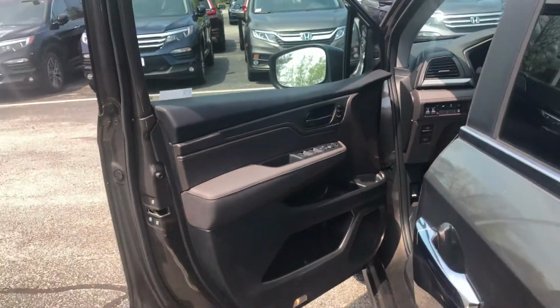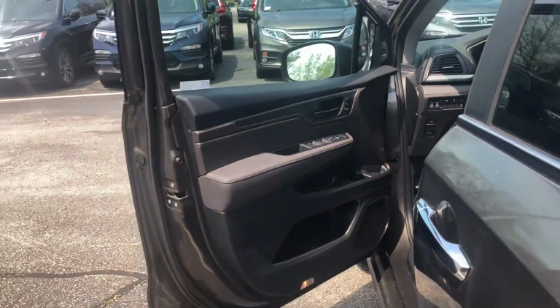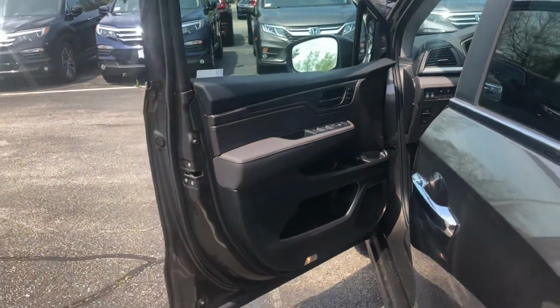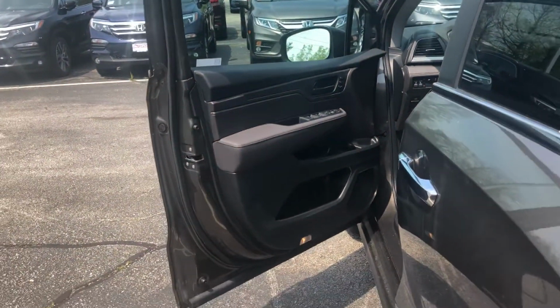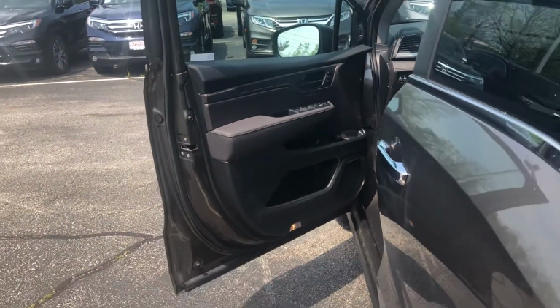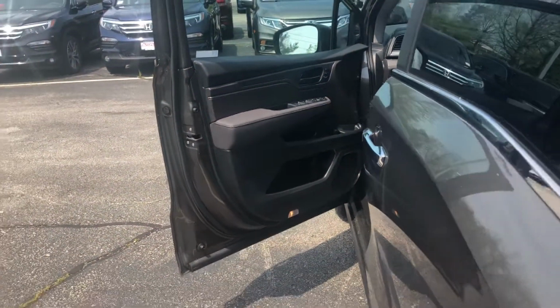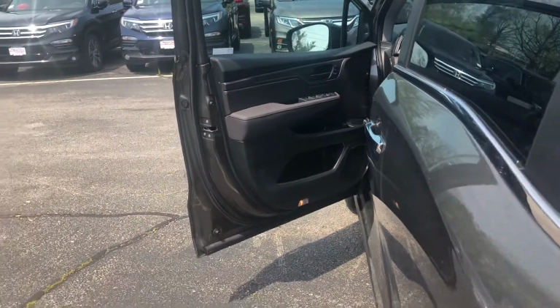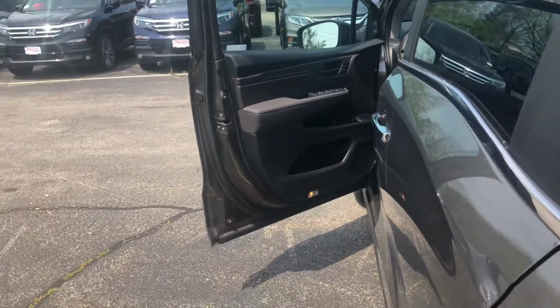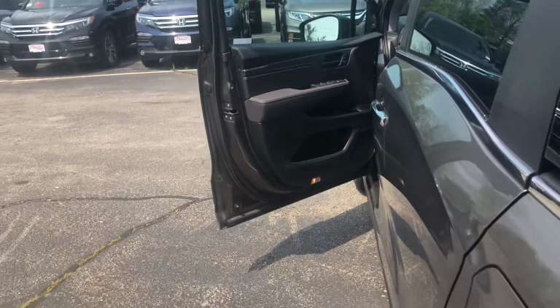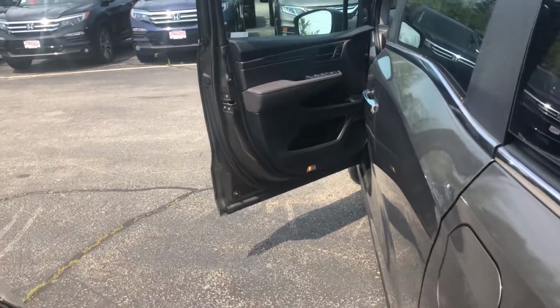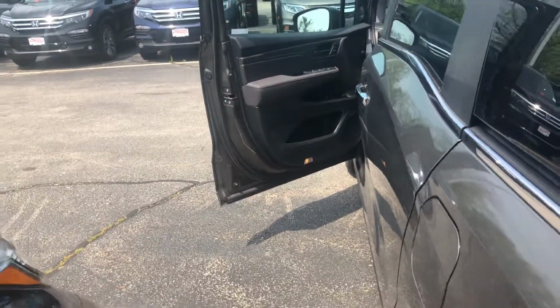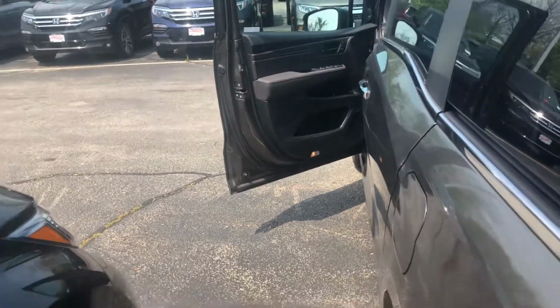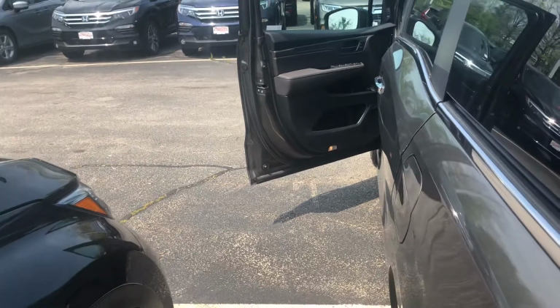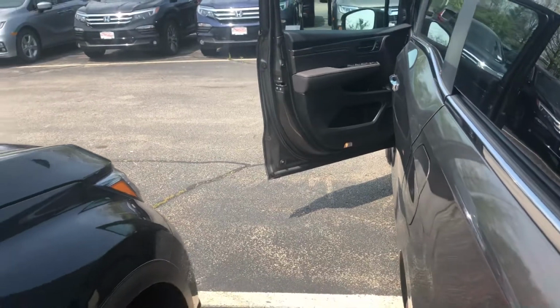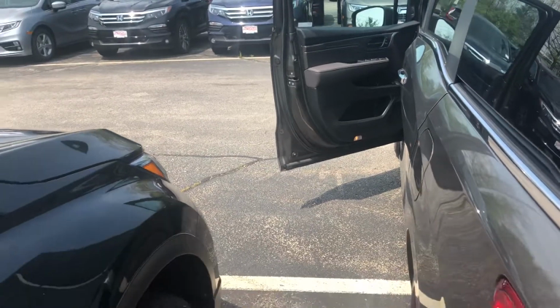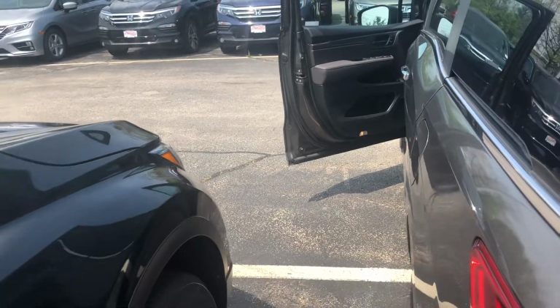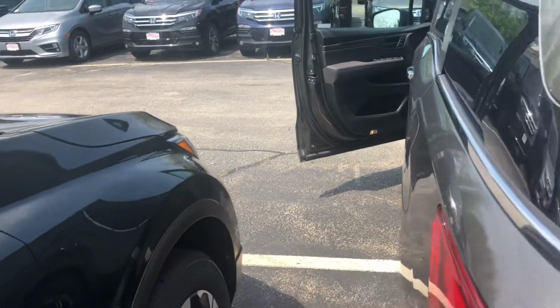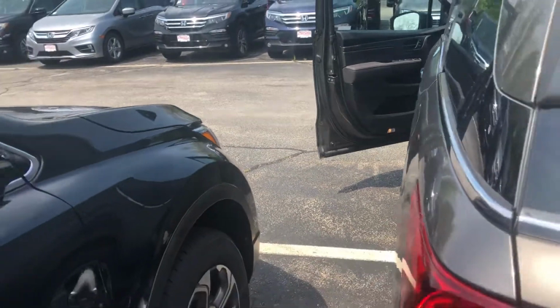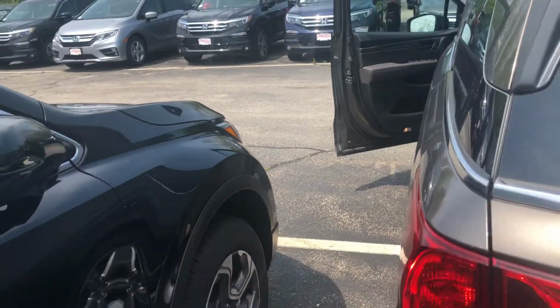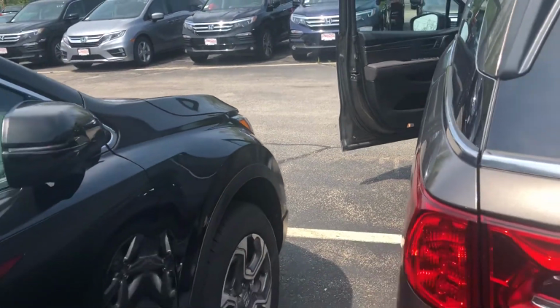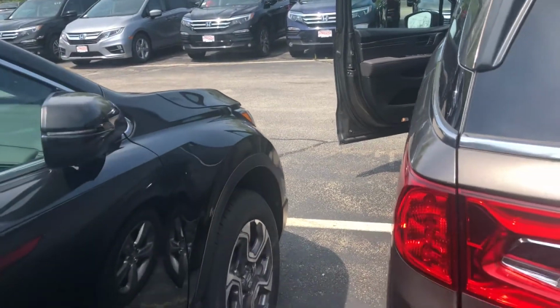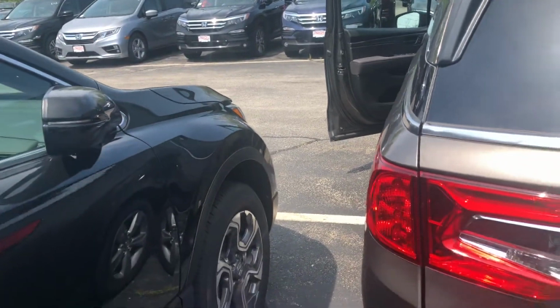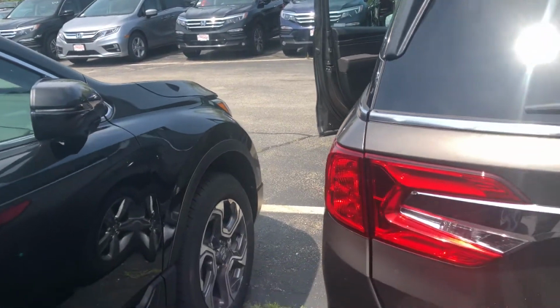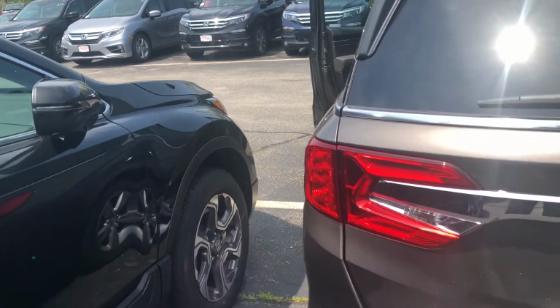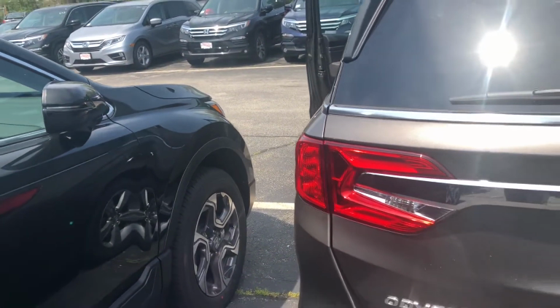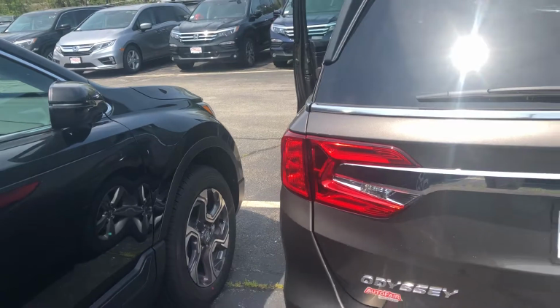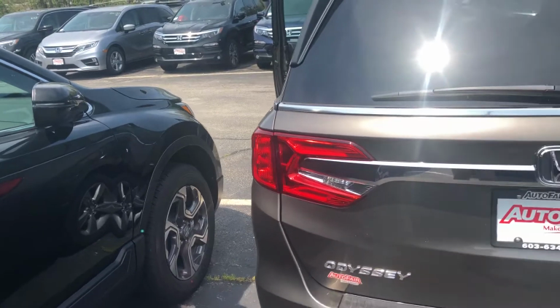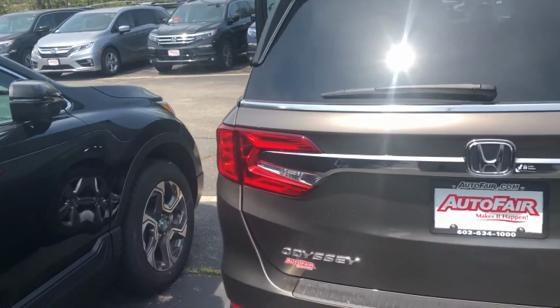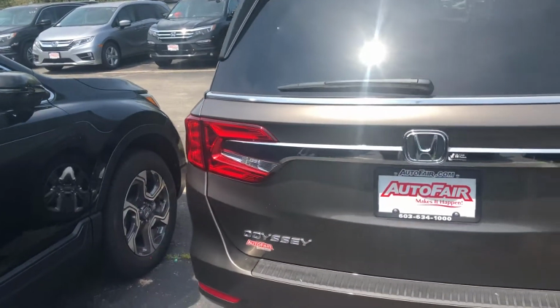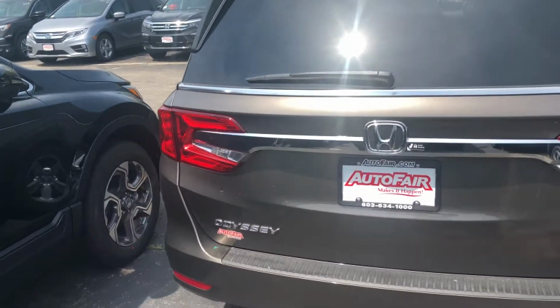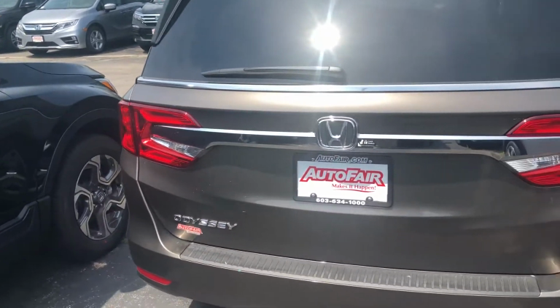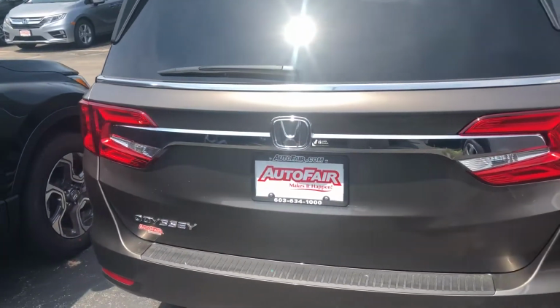It also has a power tailgate and cabin talk, which is a special feature in the Odyssey that allows you to communicate with your rear passengers via the wireless headphones that the vehicle also comes with.